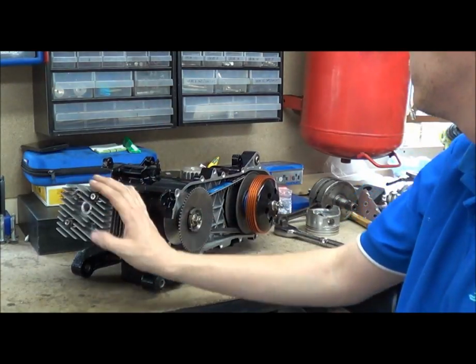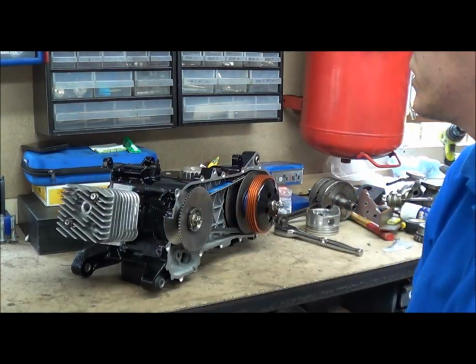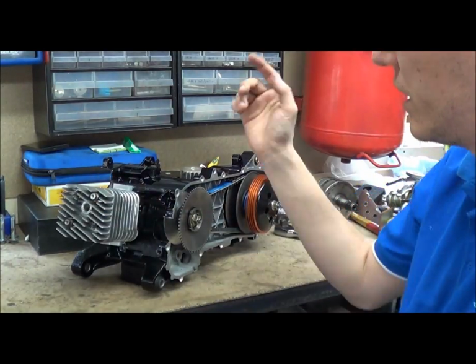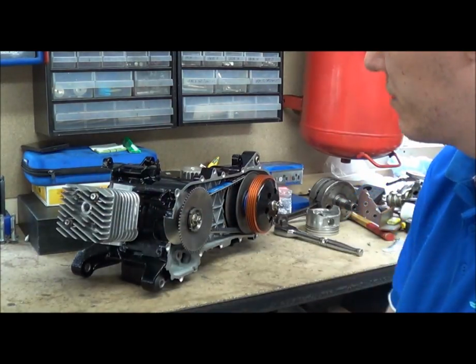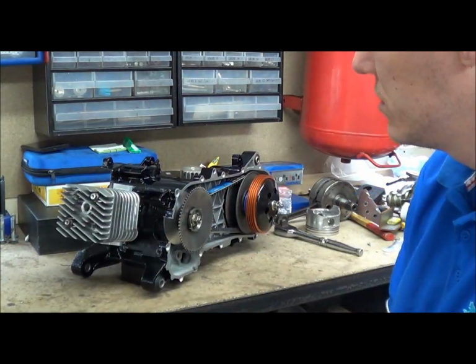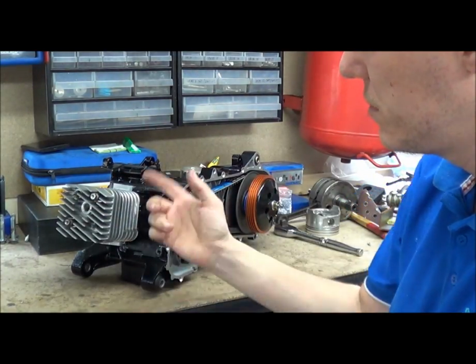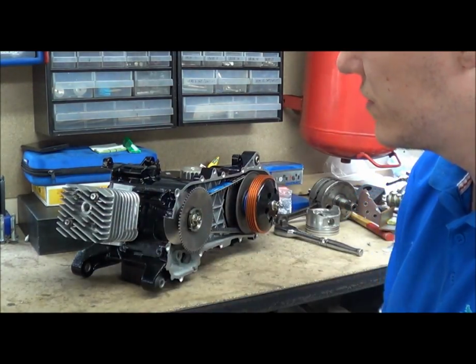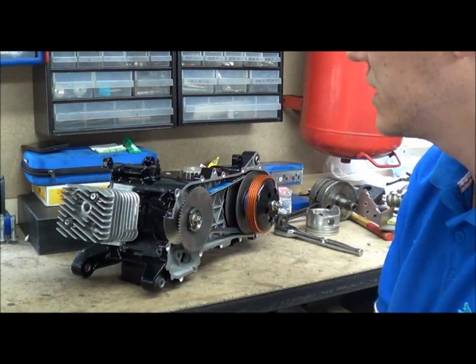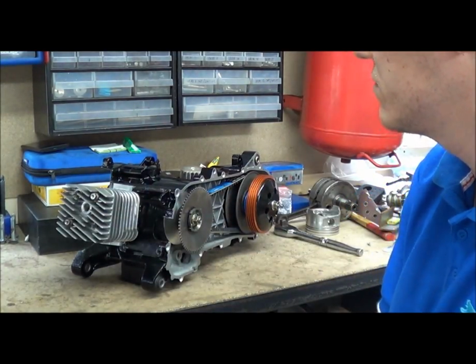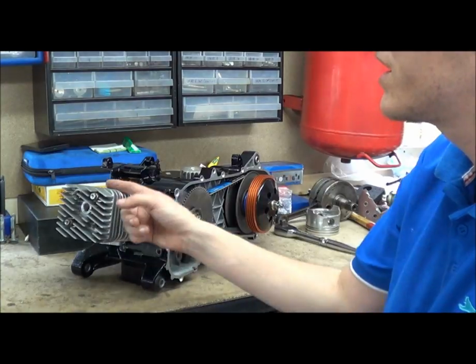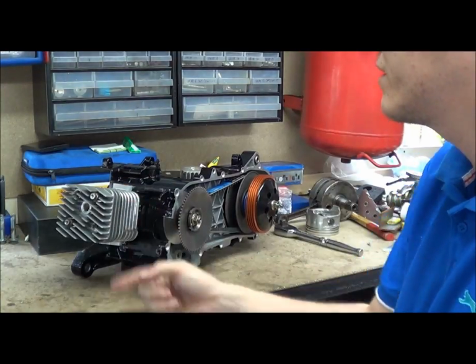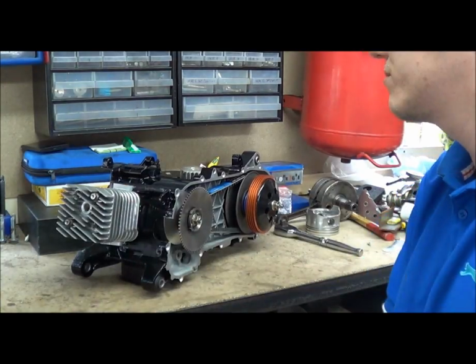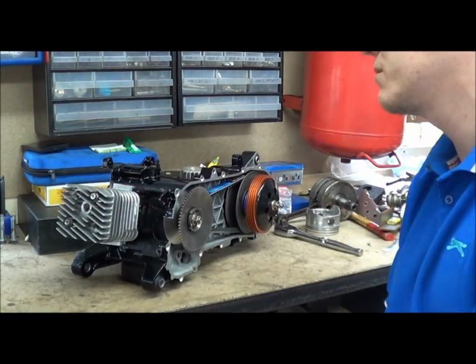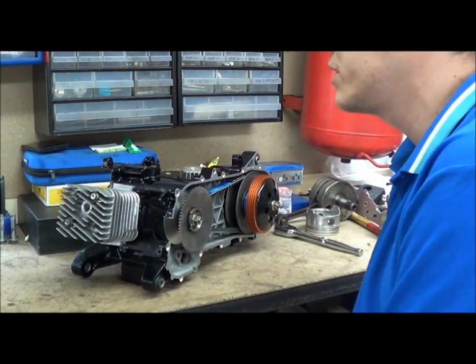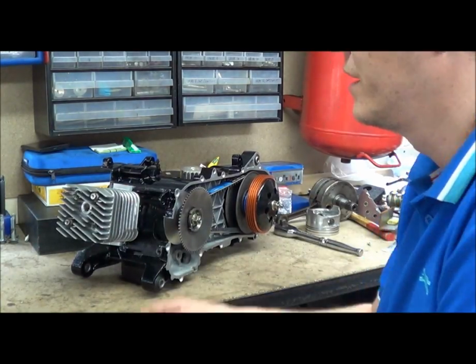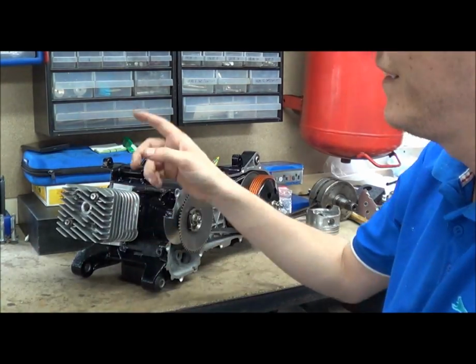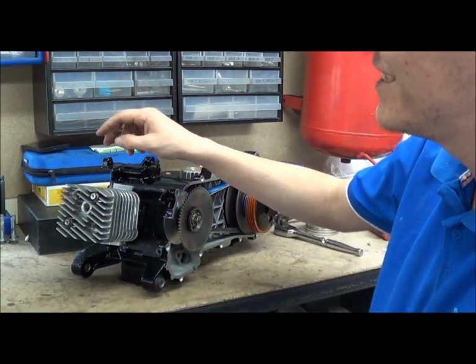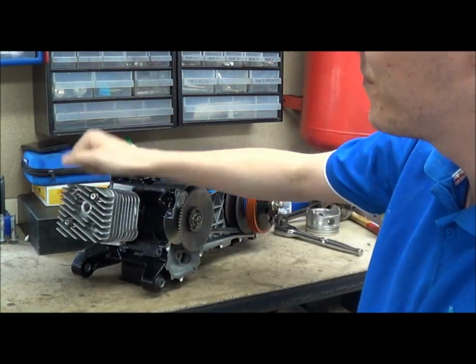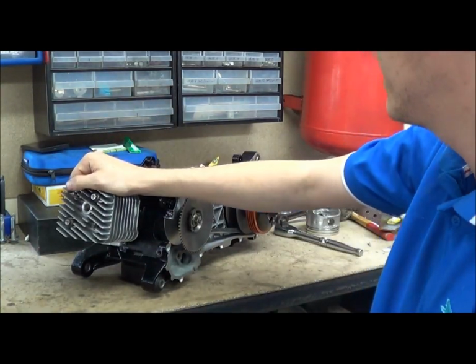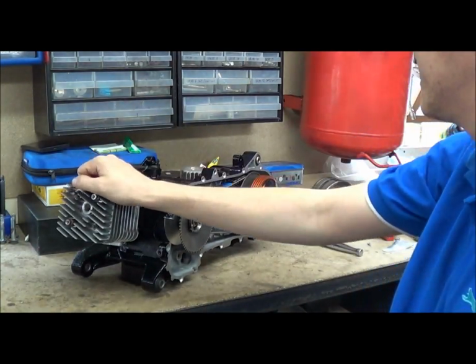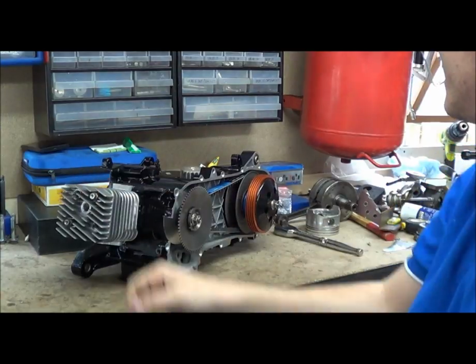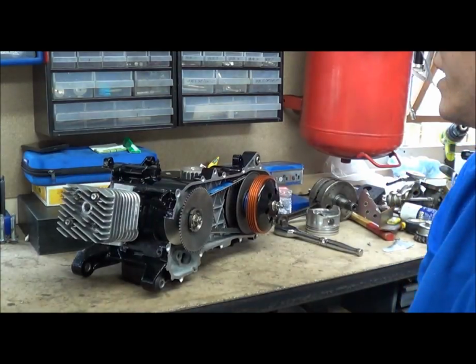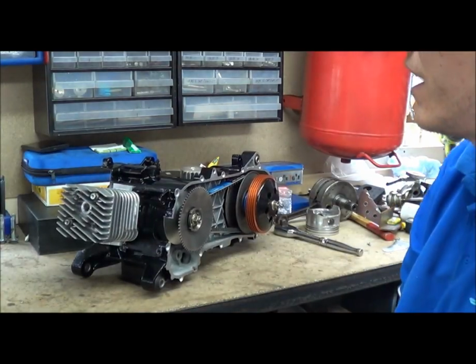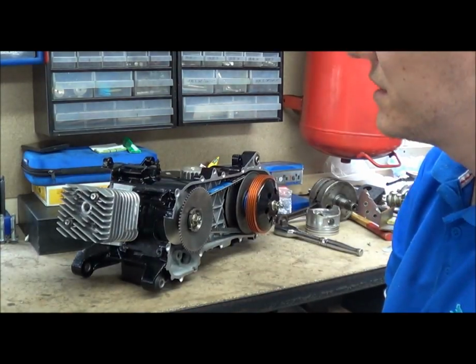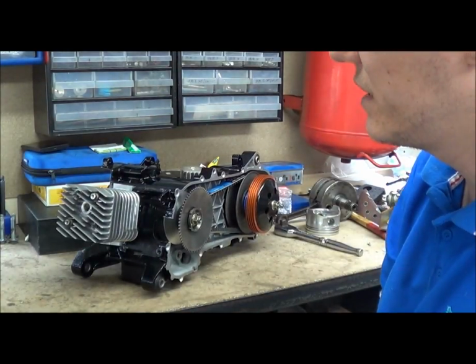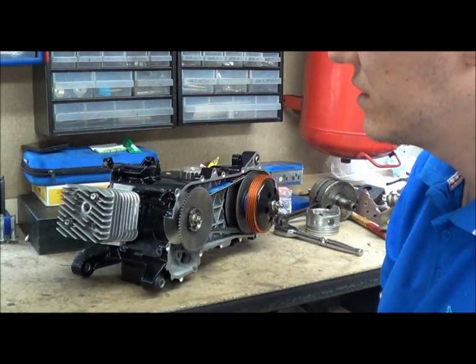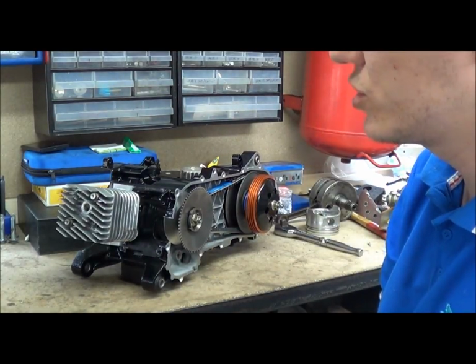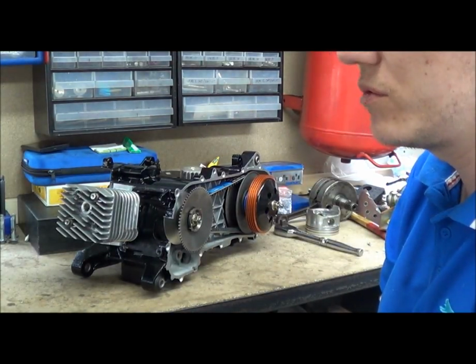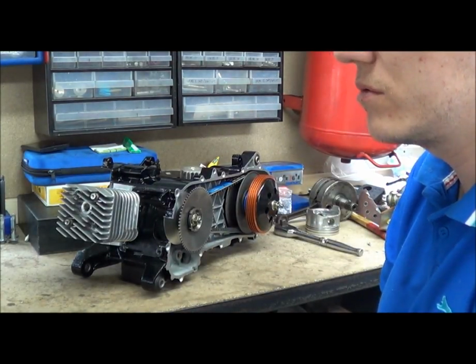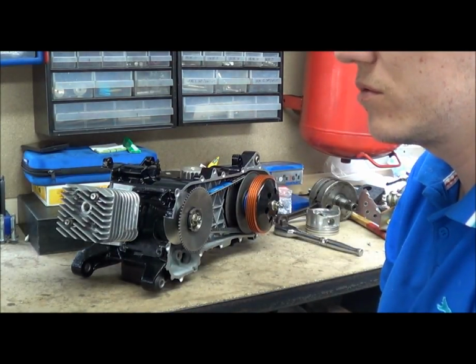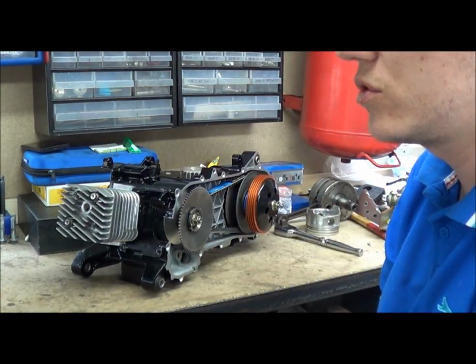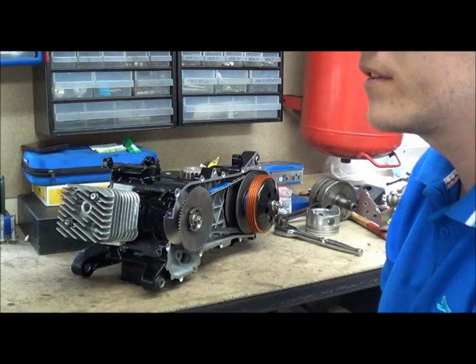So this is a Hyper 2 Piaget 50cc engine — actually it's a 70cc kit. I'm talking absolute rubbish. It's a 70cc kit.